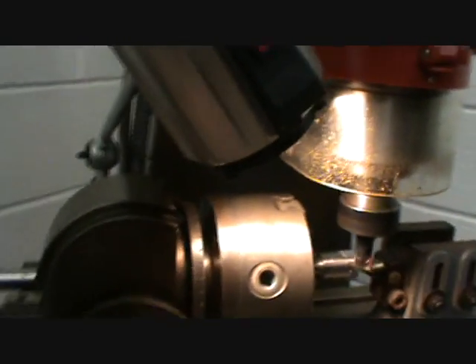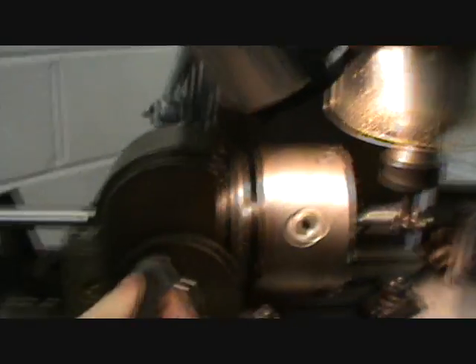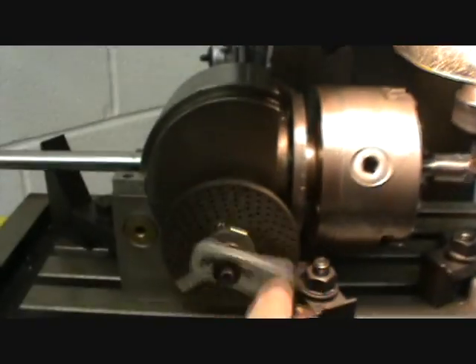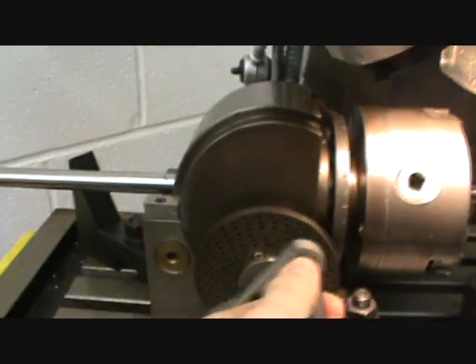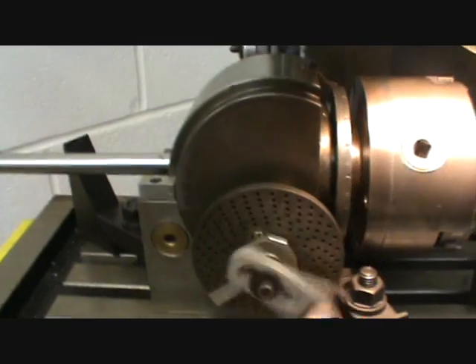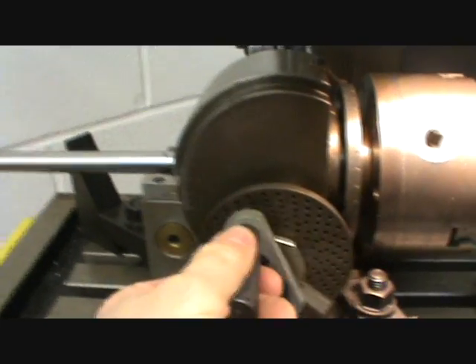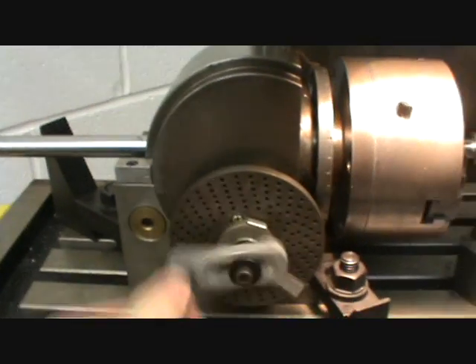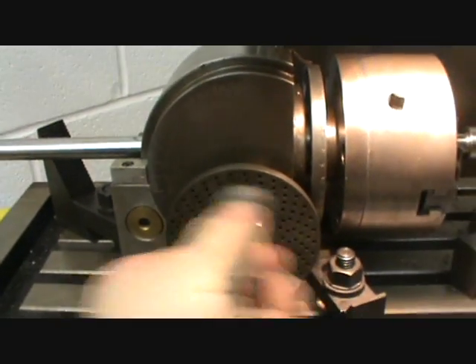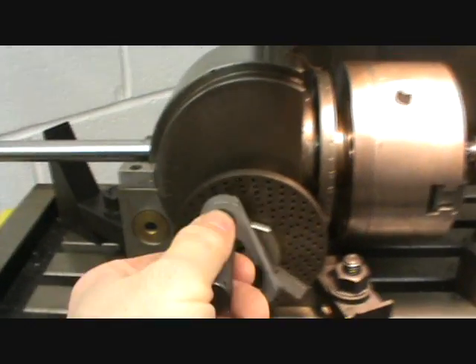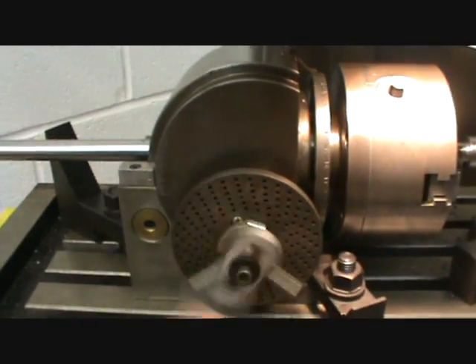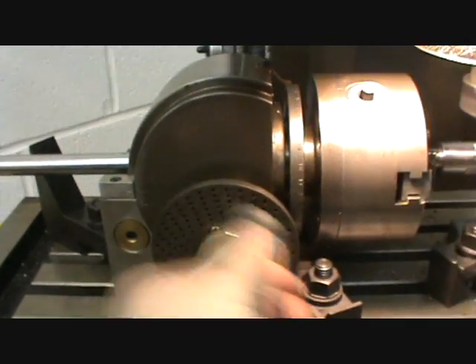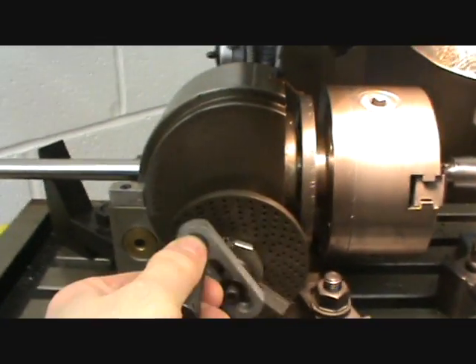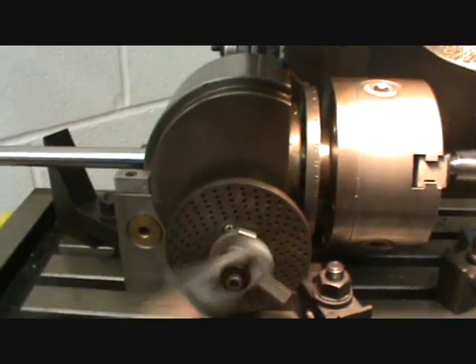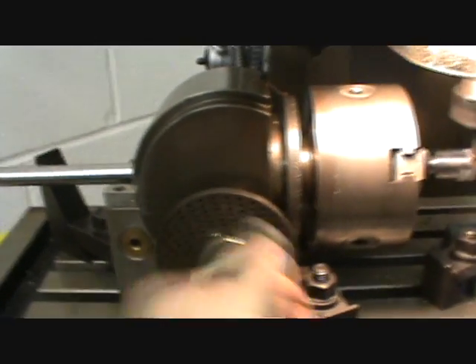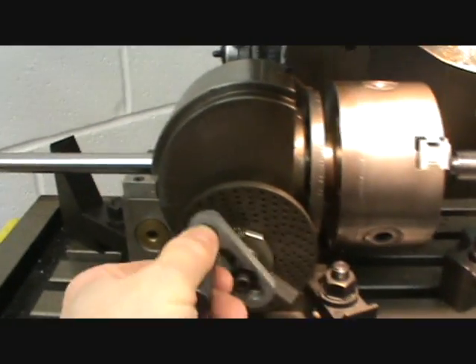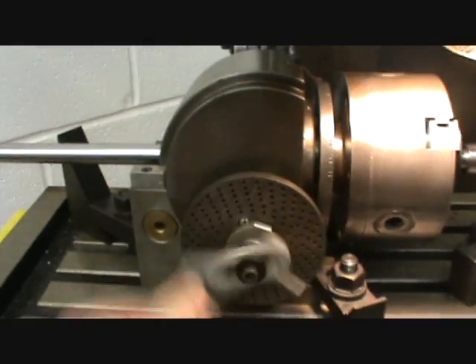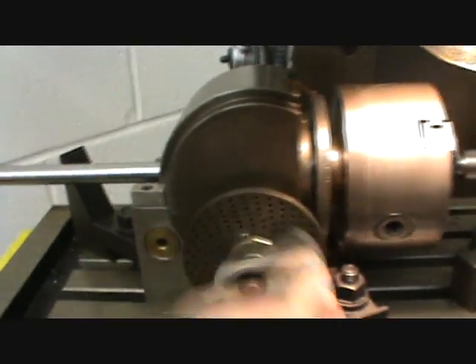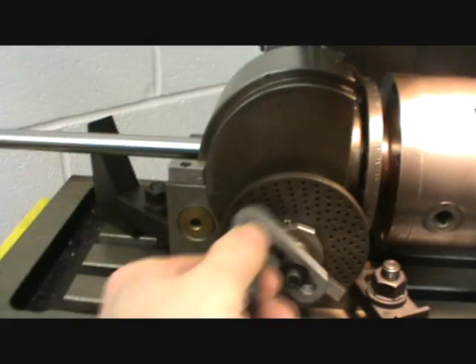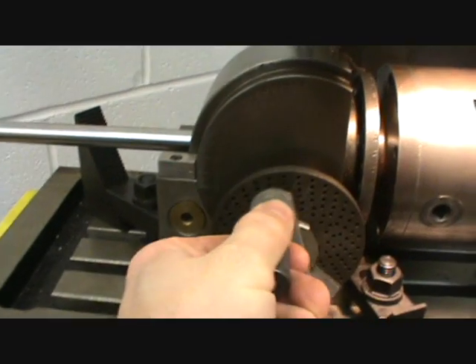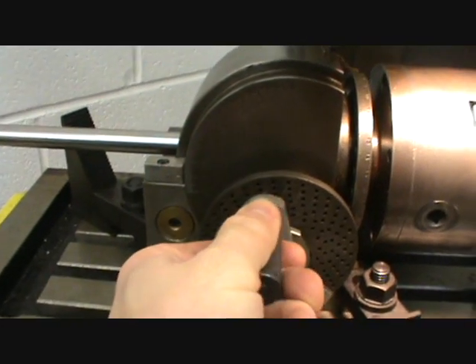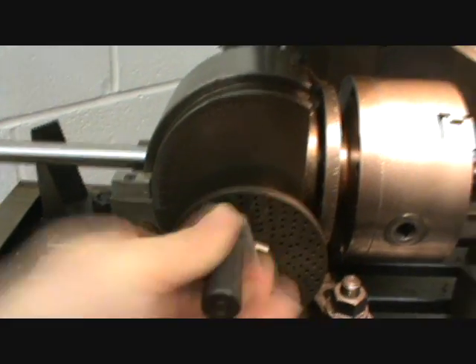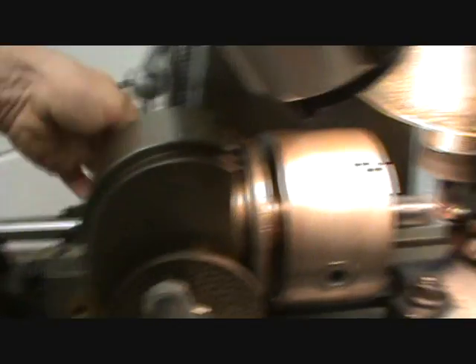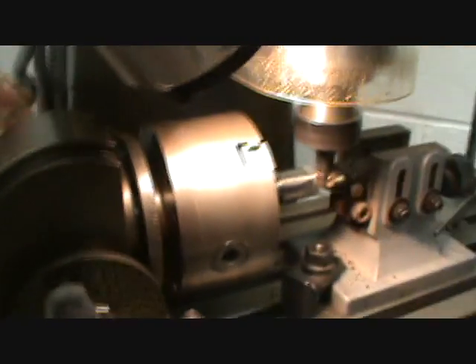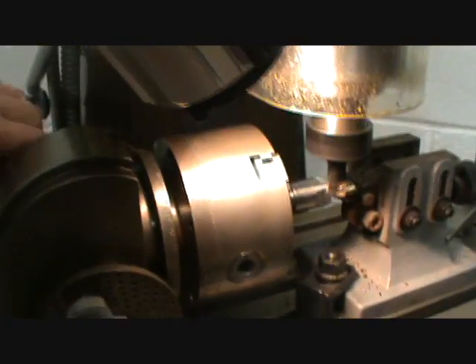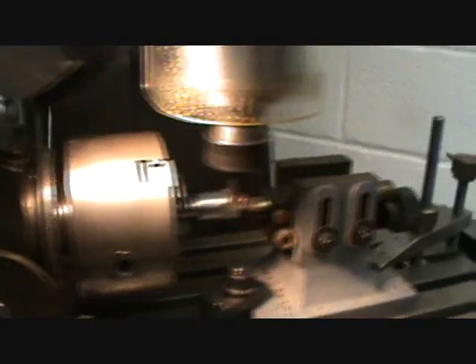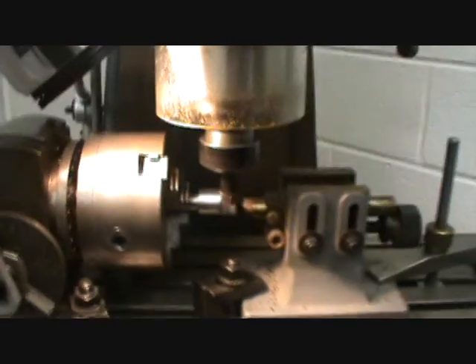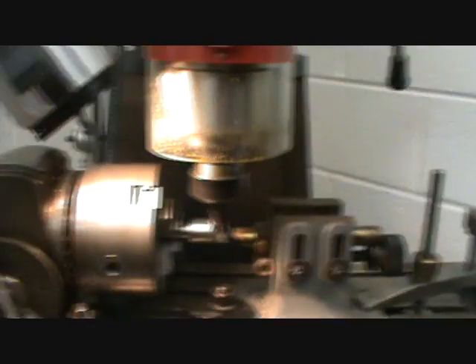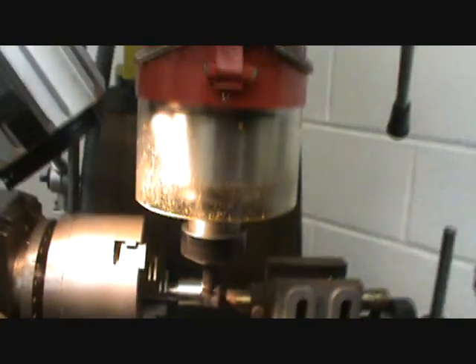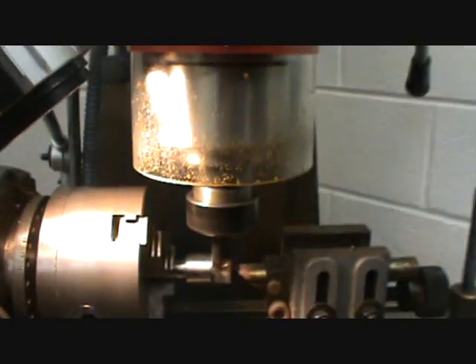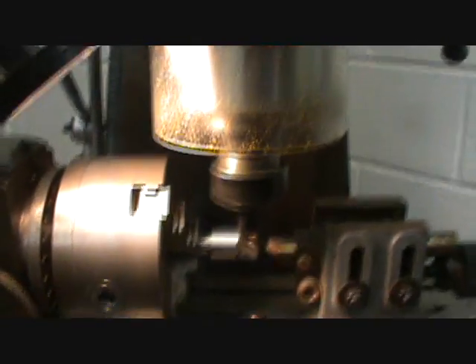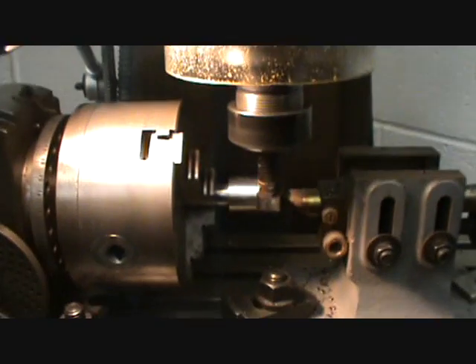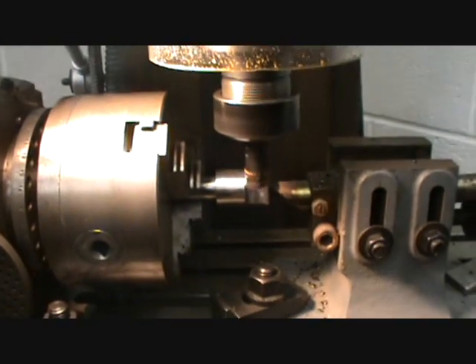1, 2, 3, 4, 5, 6, 7, 8, 9, 10. Lock it up.